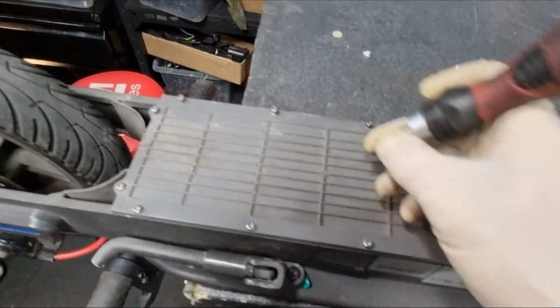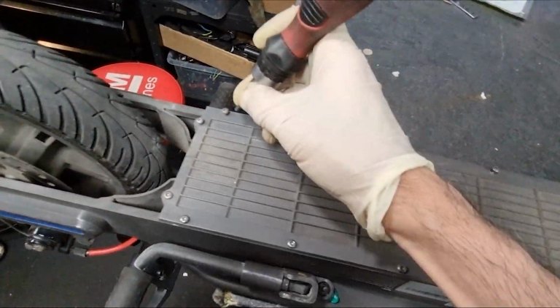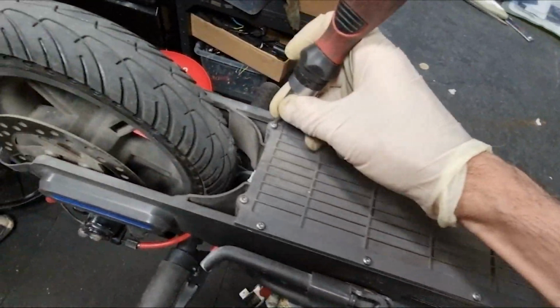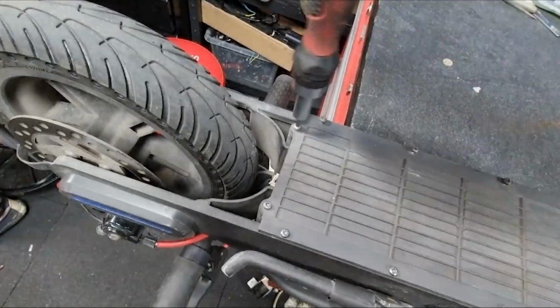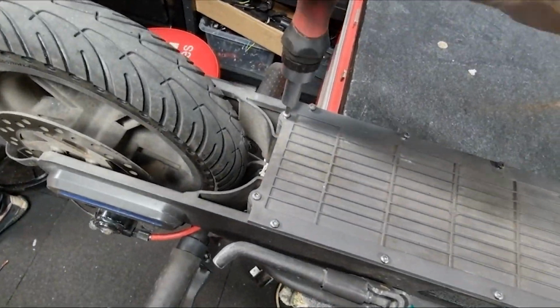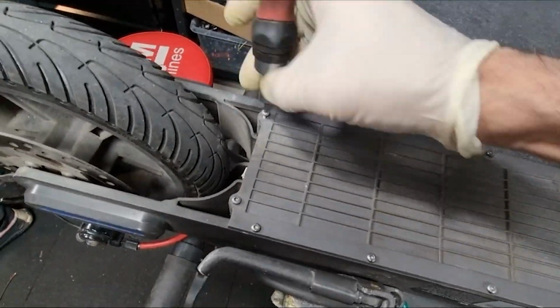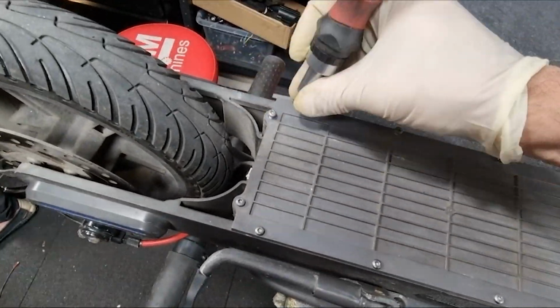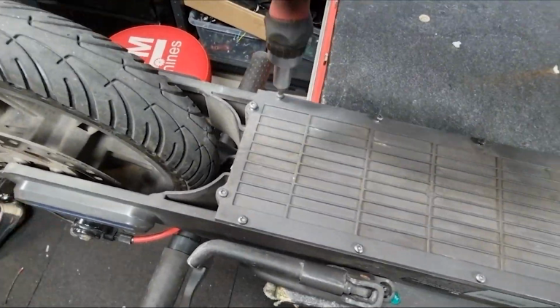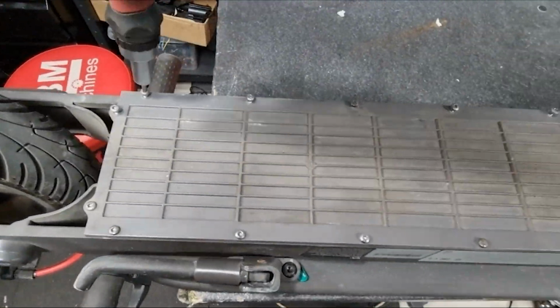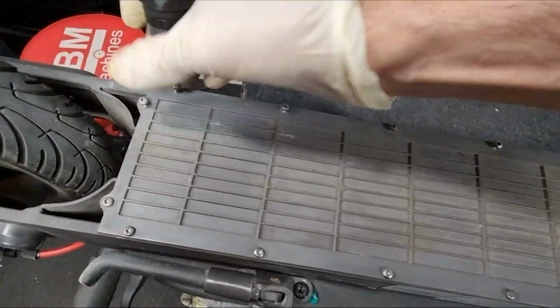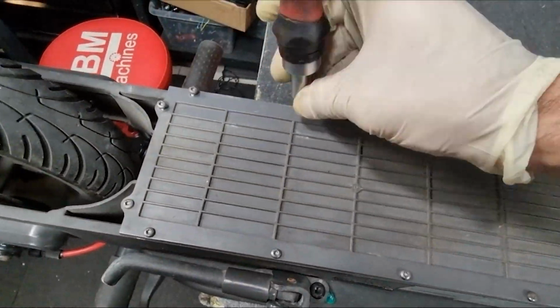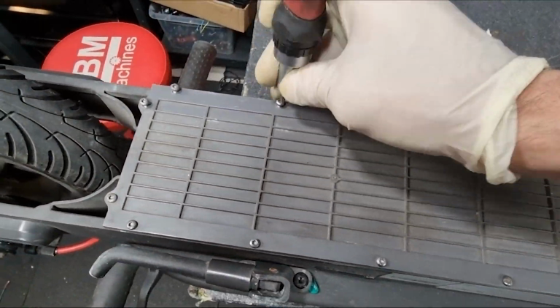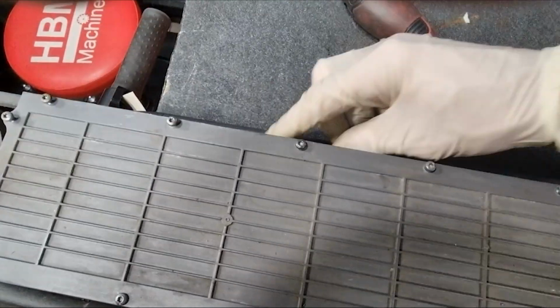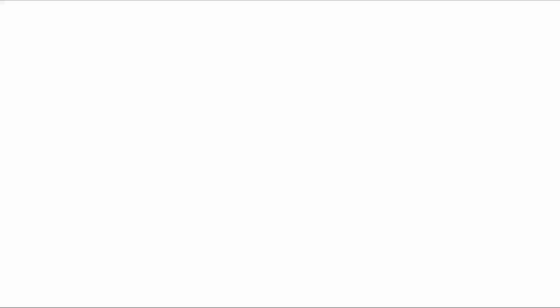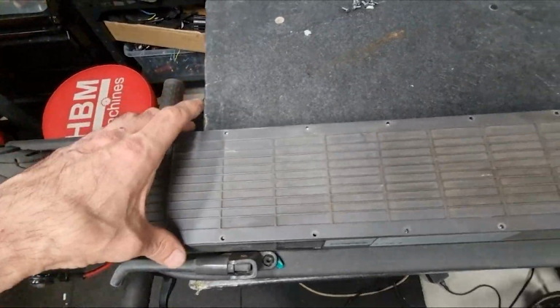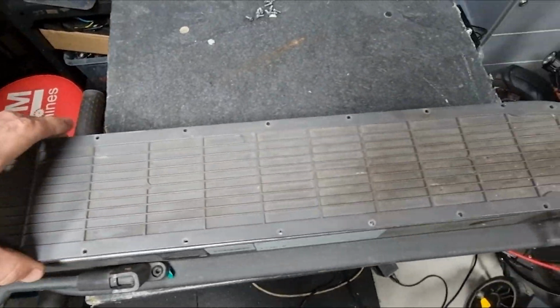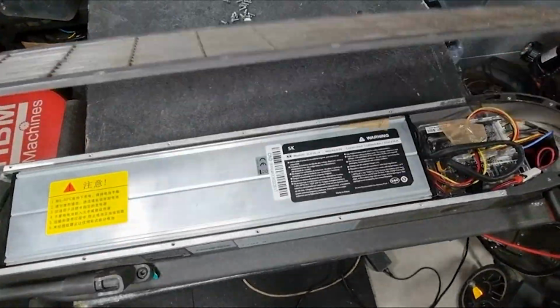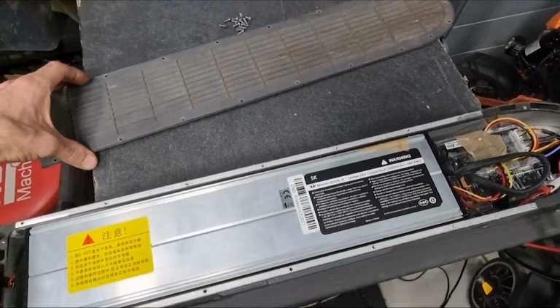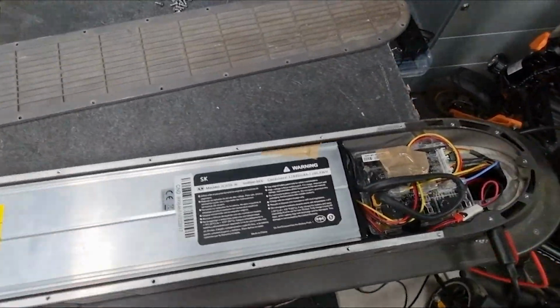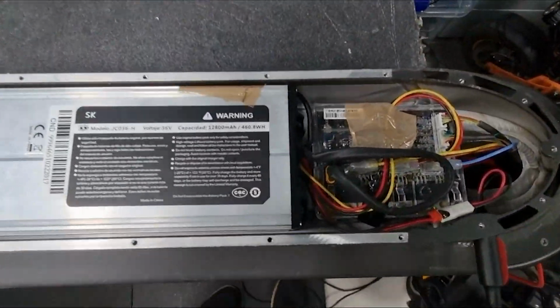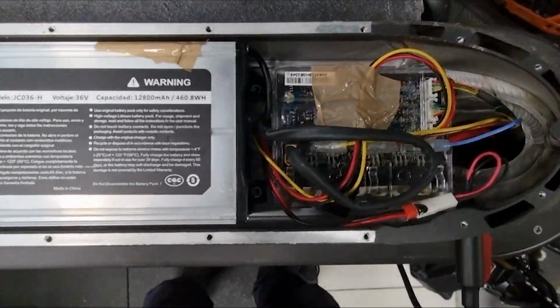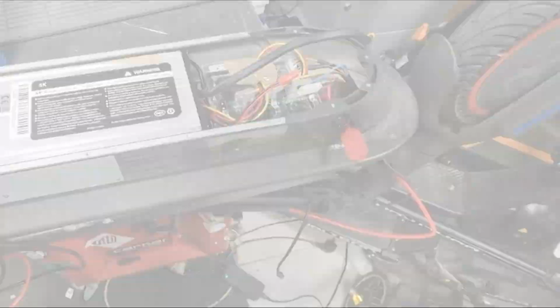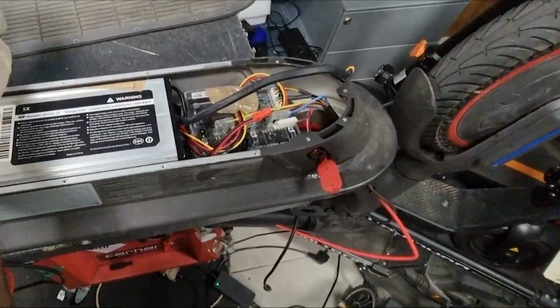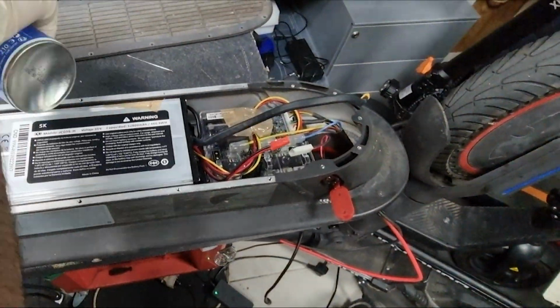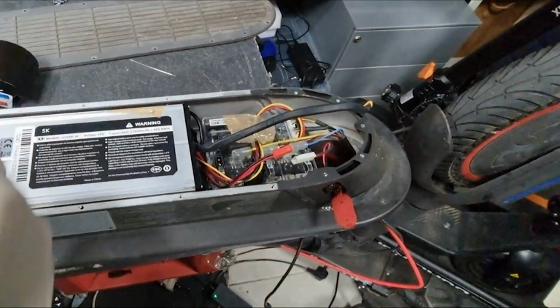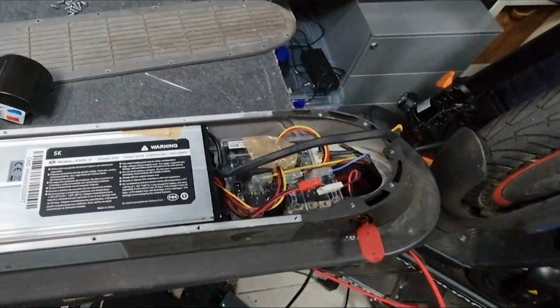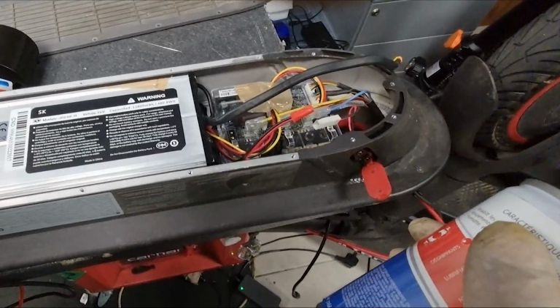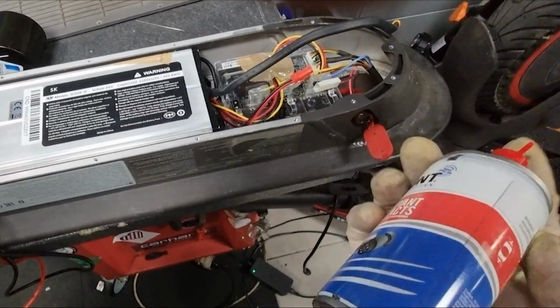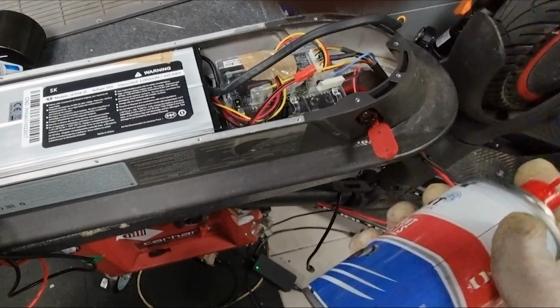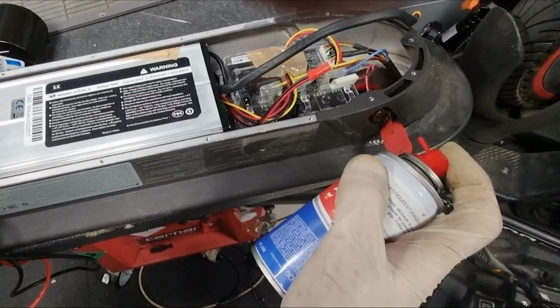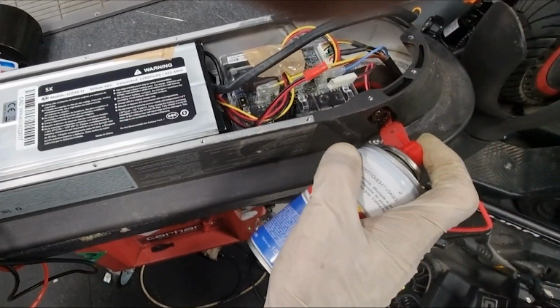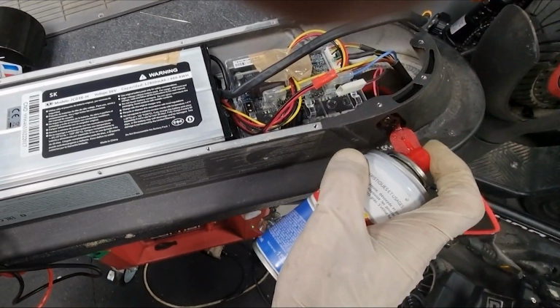I open the bottom cover of the electric scooter to check for other problems, but I did not find any. I clean the contacts with an electrical contact cleaner, as I always do.